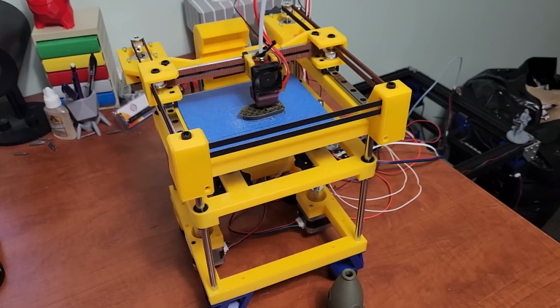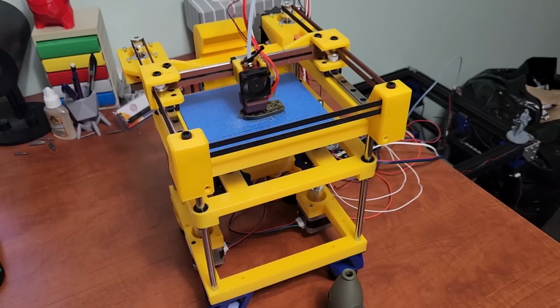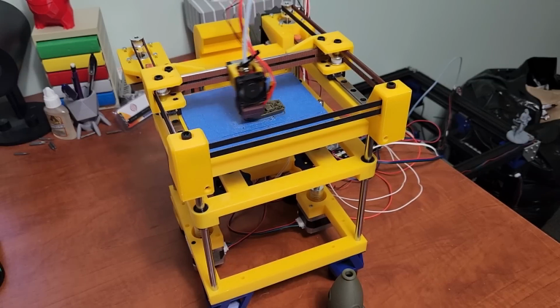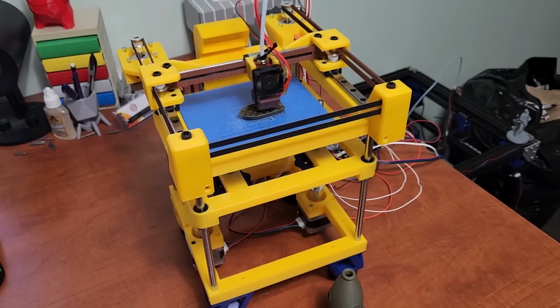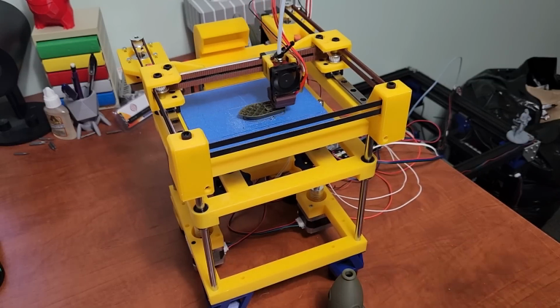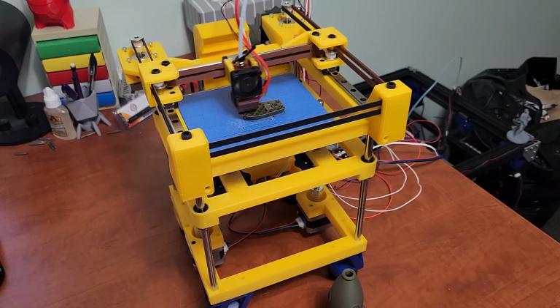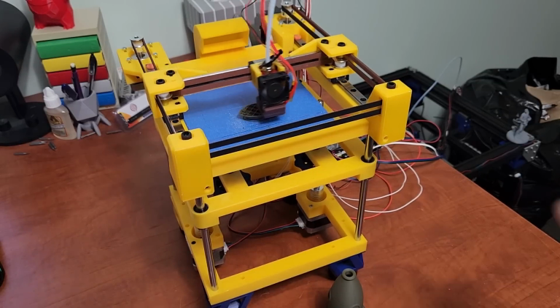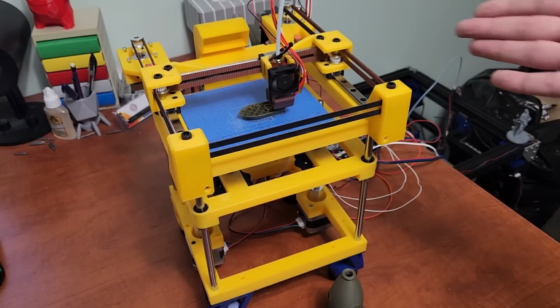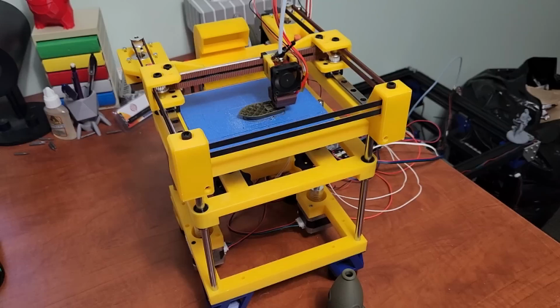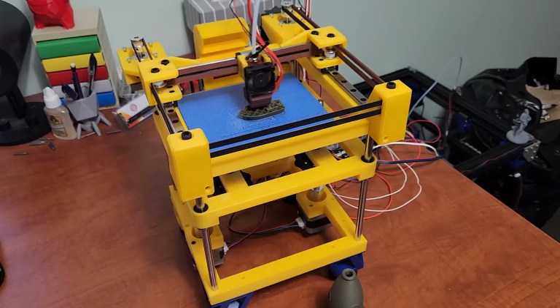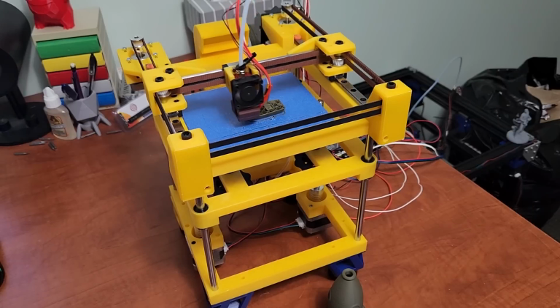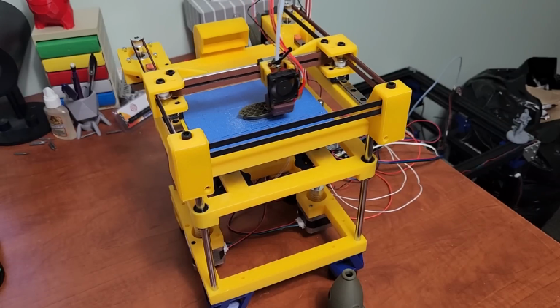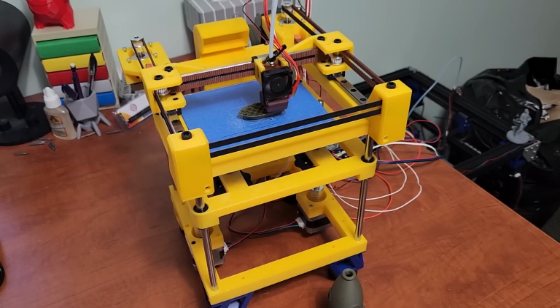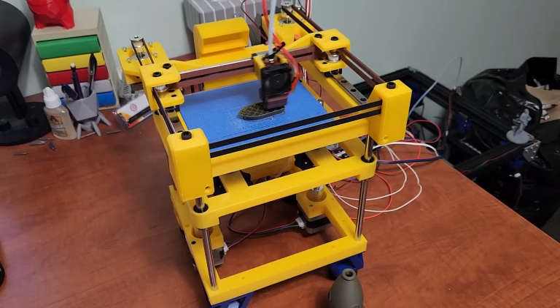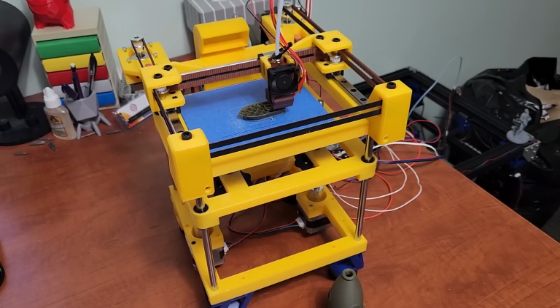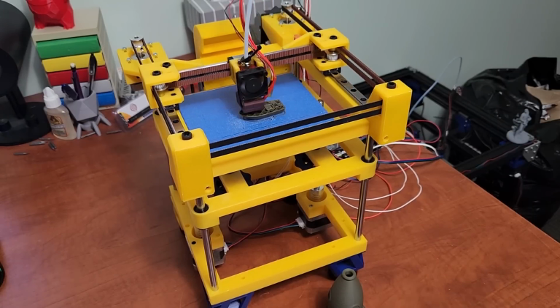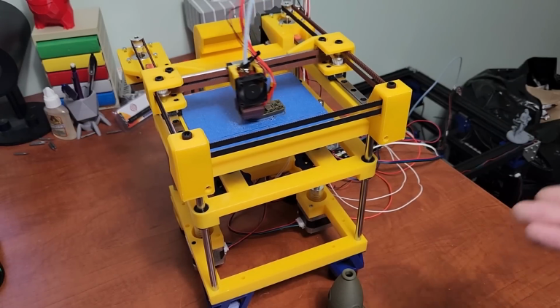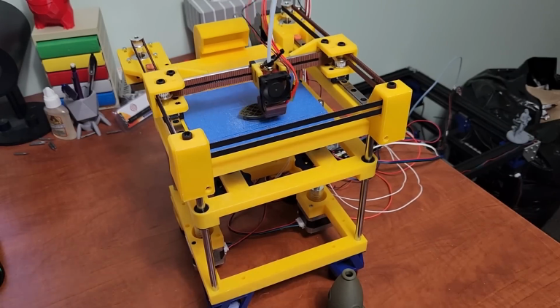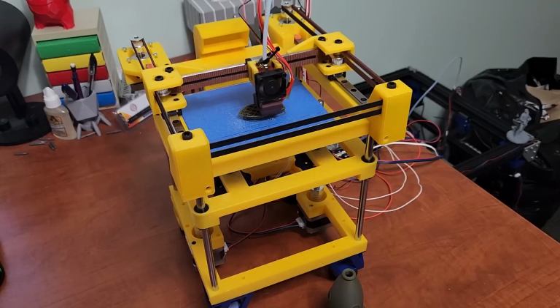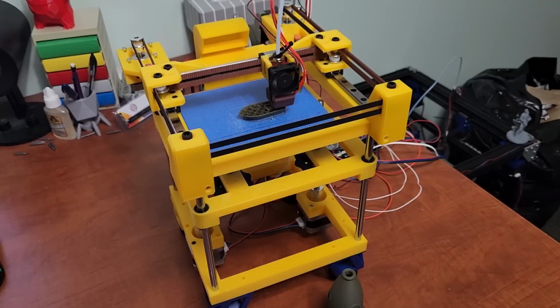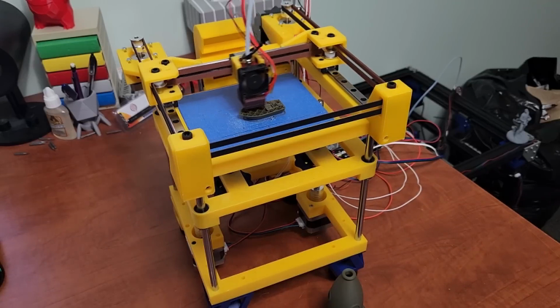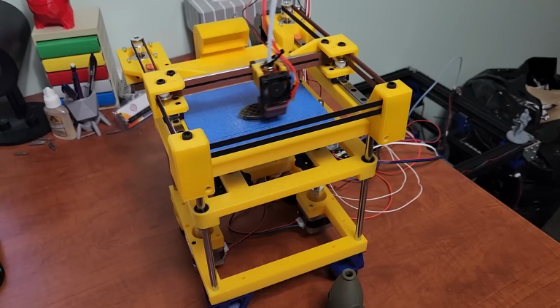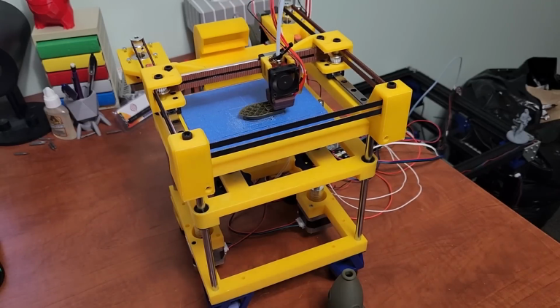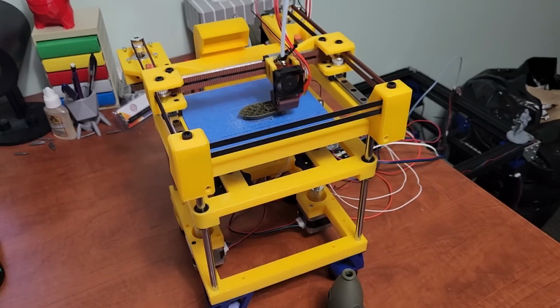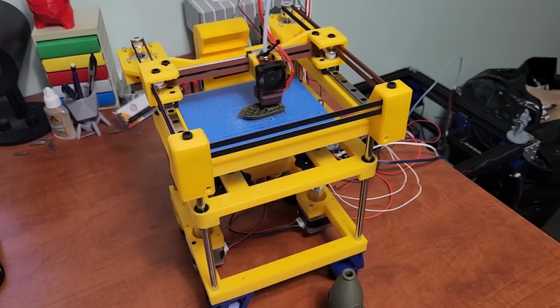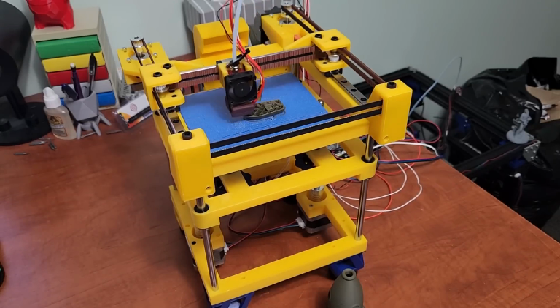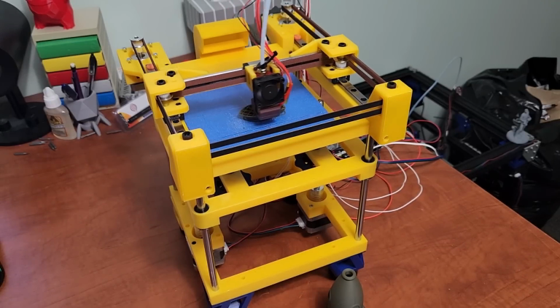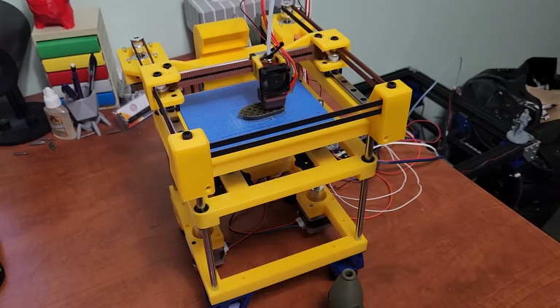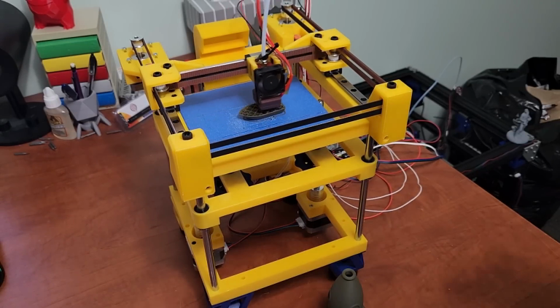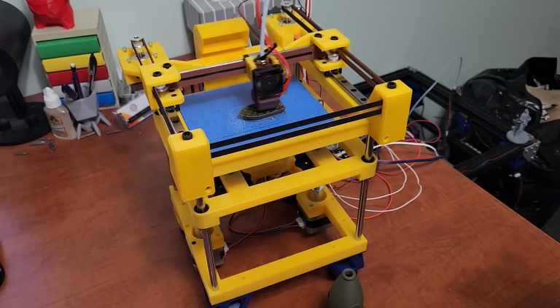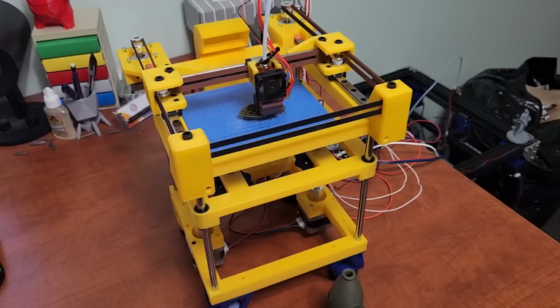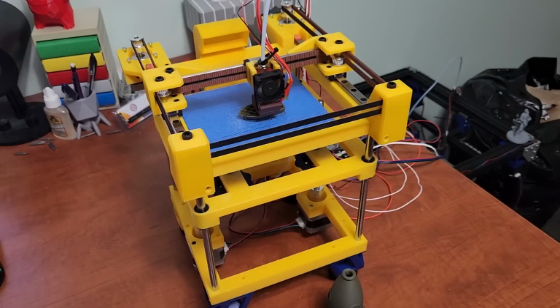I'm really into small printers right now, but I want to make them usable — that's my main goal. I want to make them inexpensive, I want to make them usable, and I want to think outside the box. That's kind of where this printer came from.